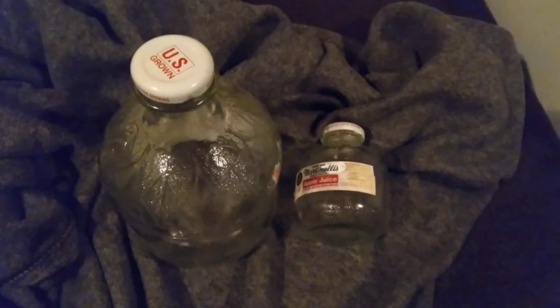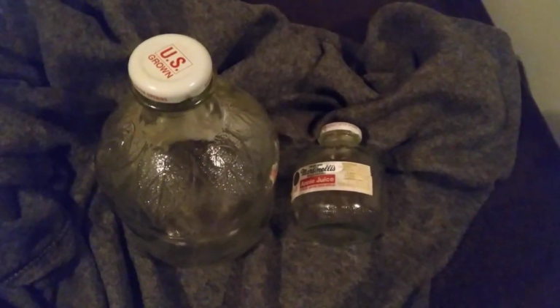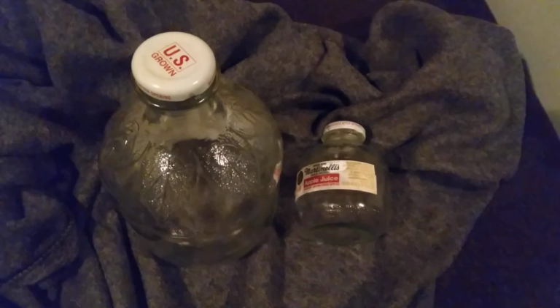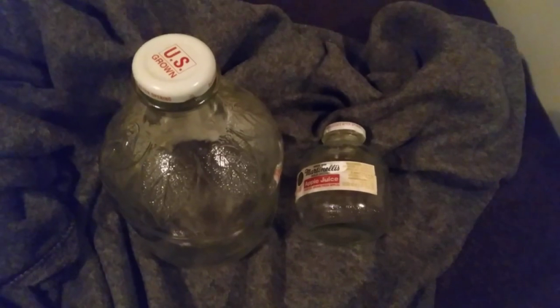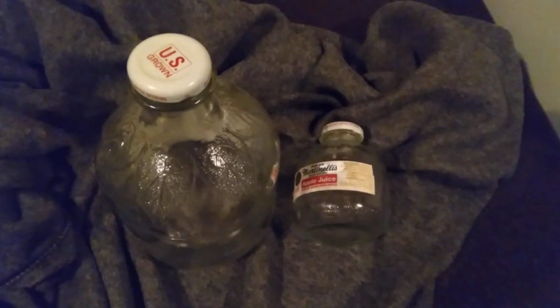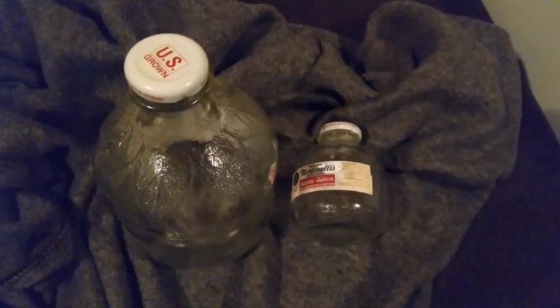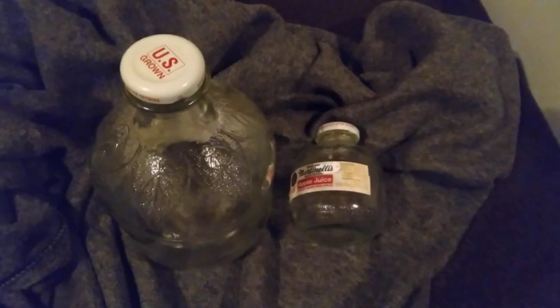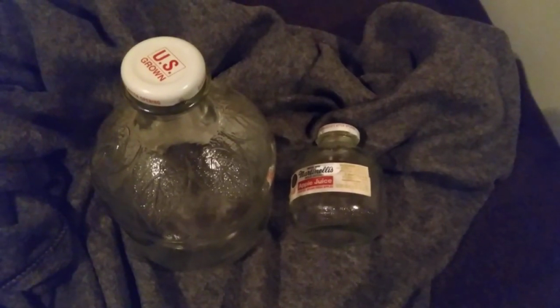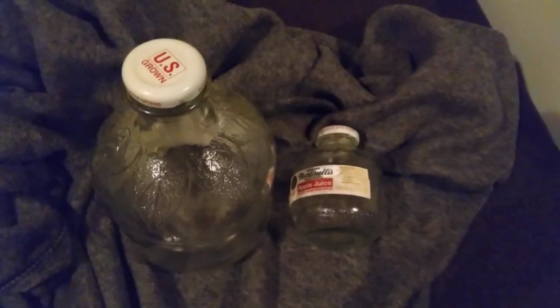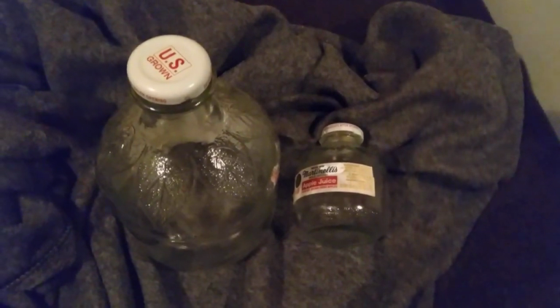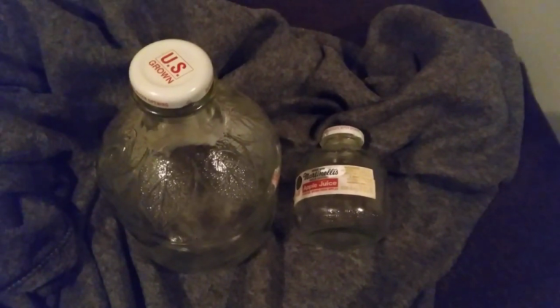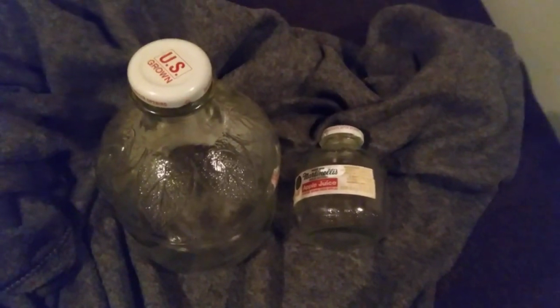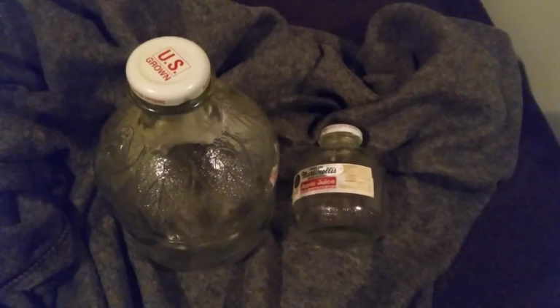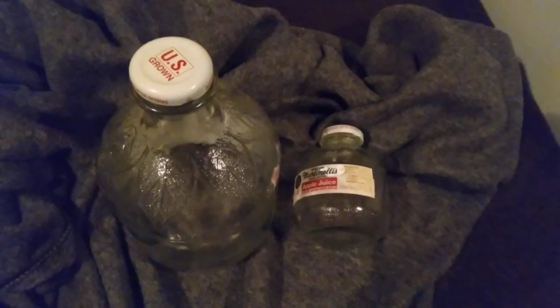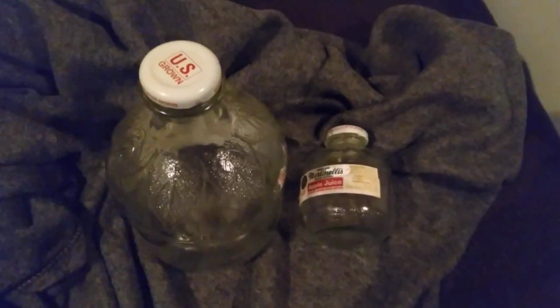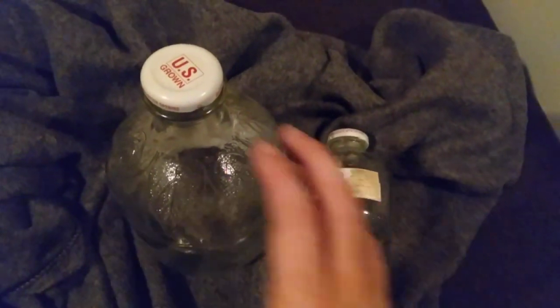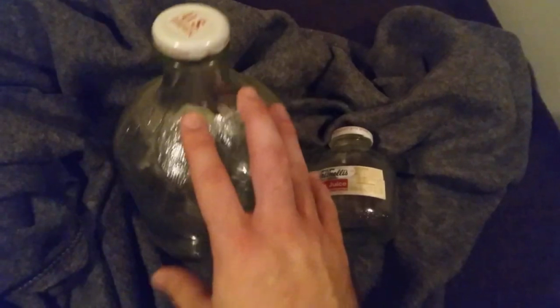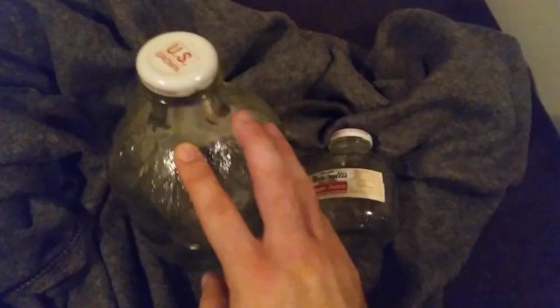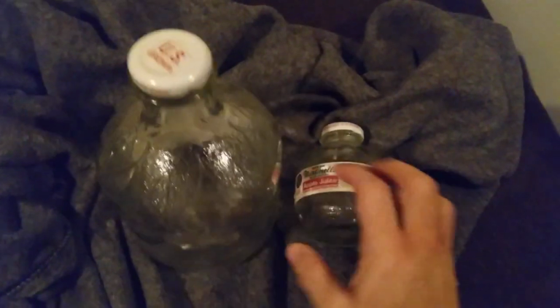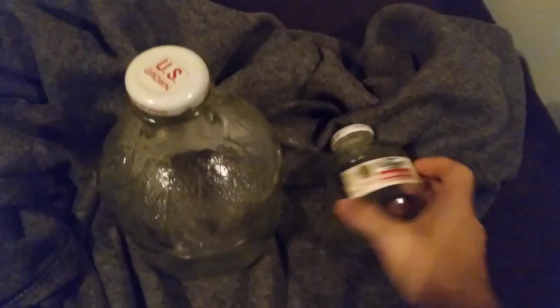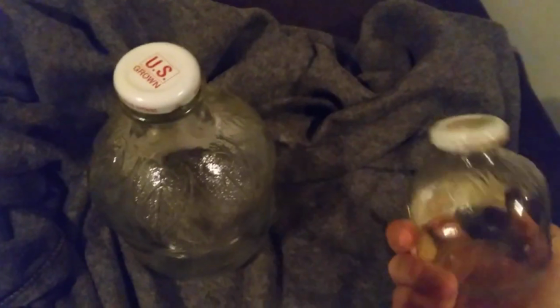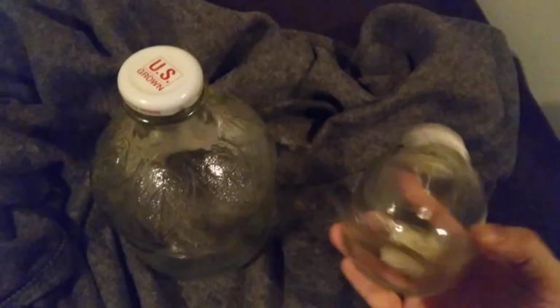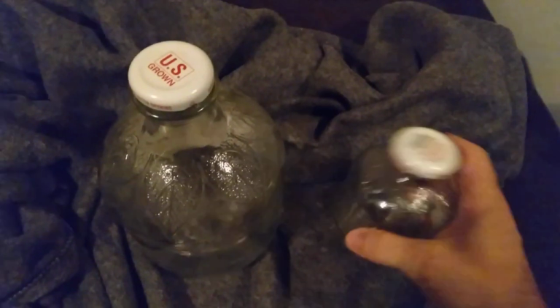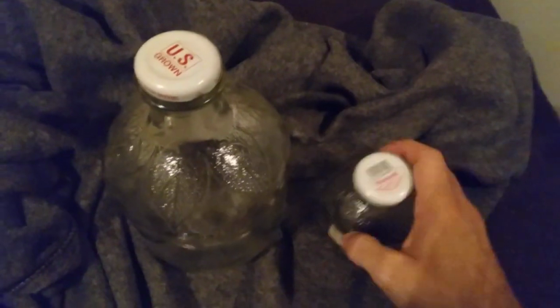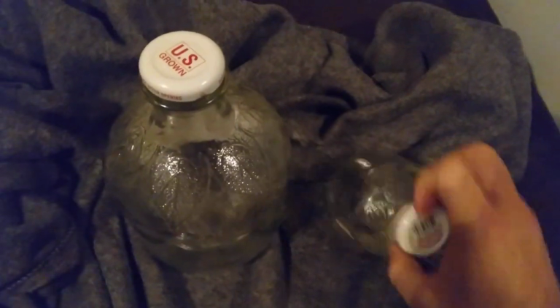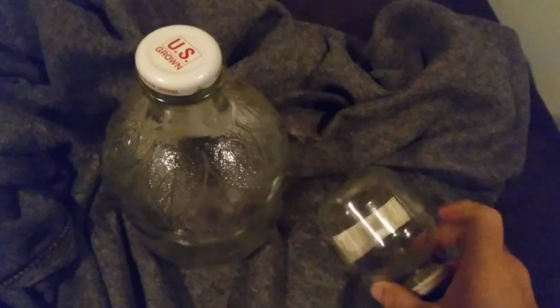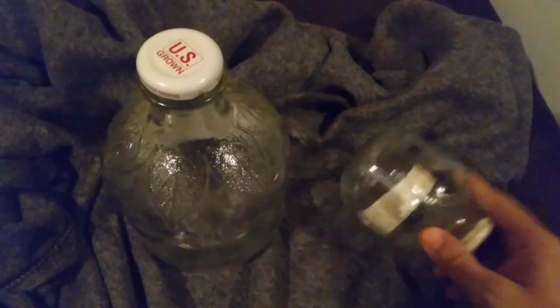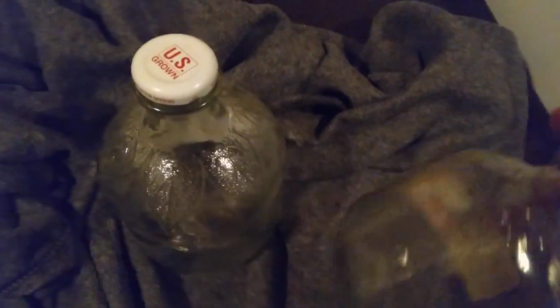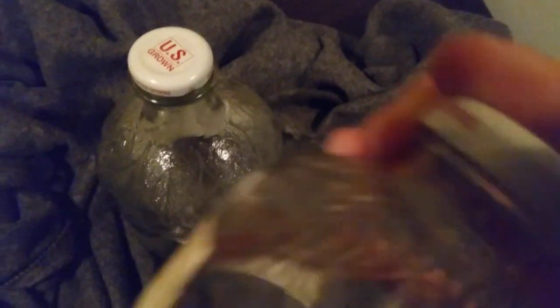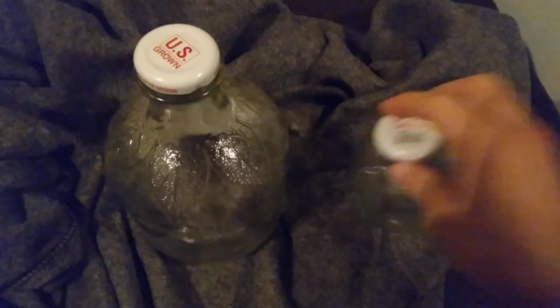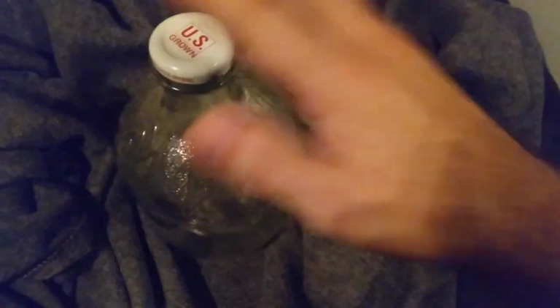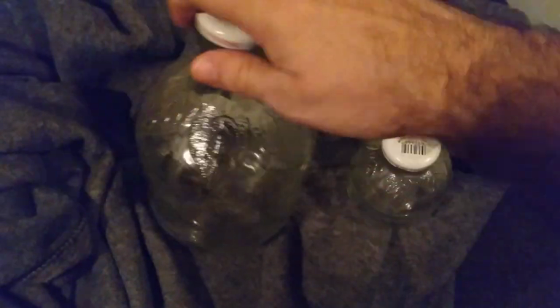But unfortunately they decided to put it in plastic bottles. I quit buying it because of that, because I keep these, I reuse them, I repurpose them, and they're pretty — look at that.